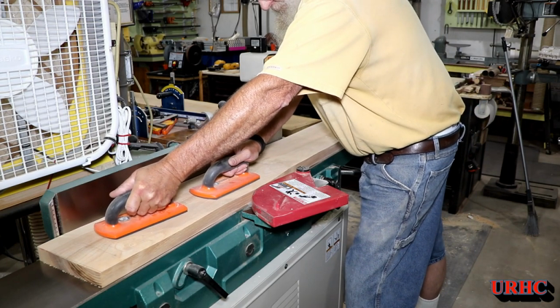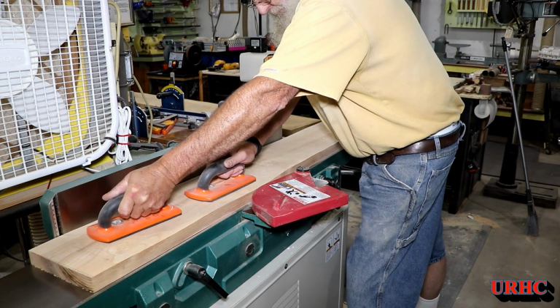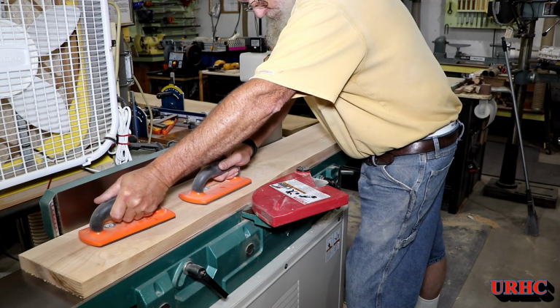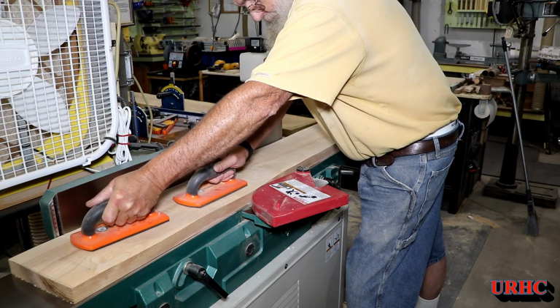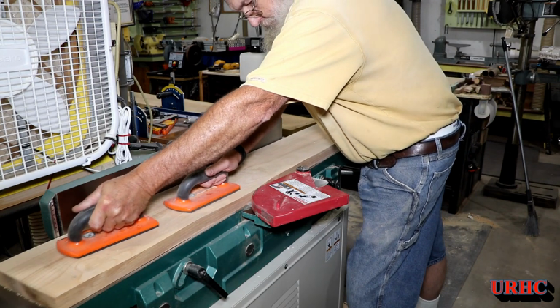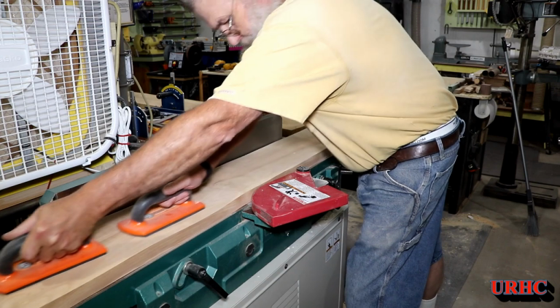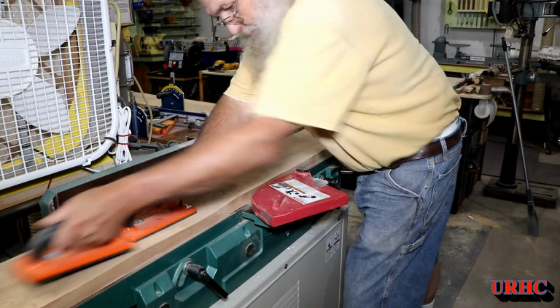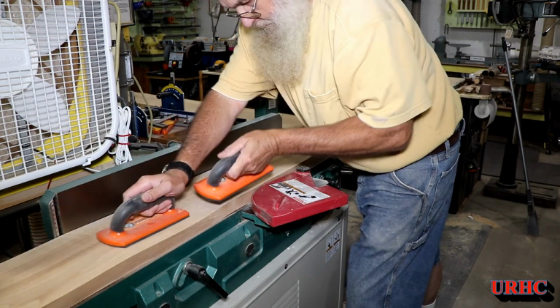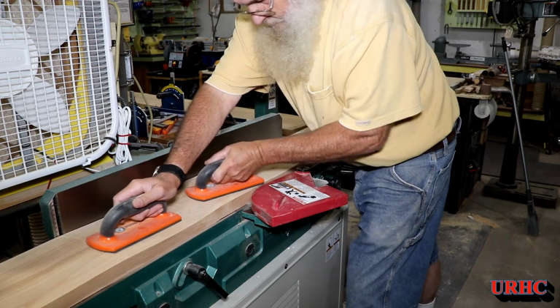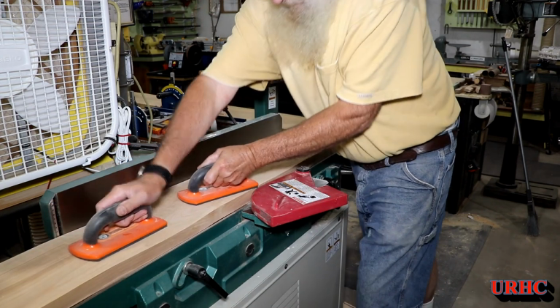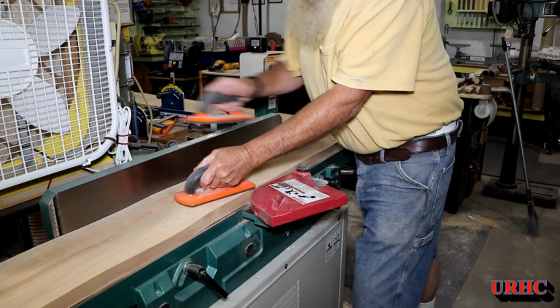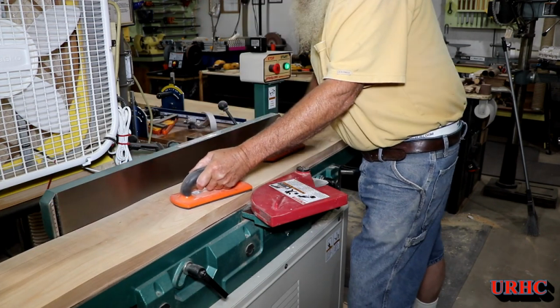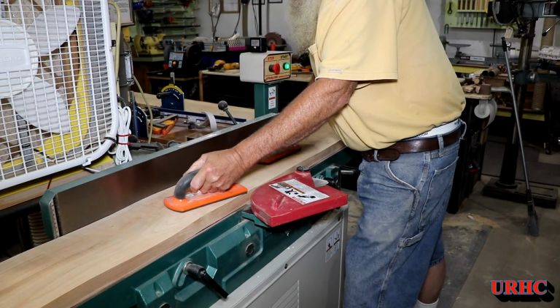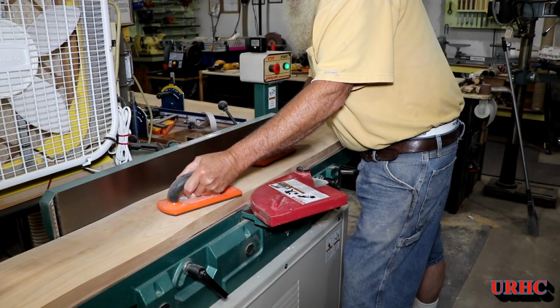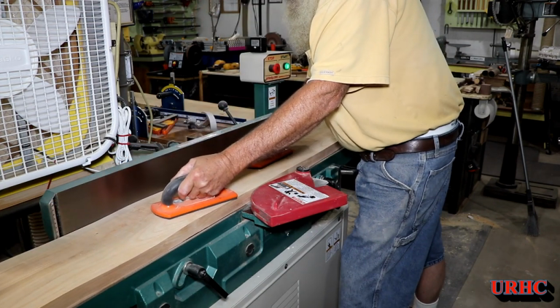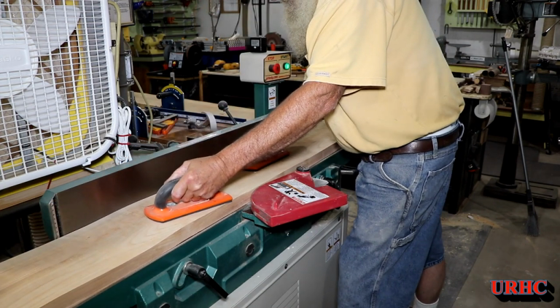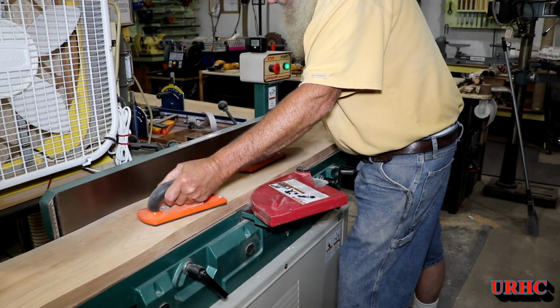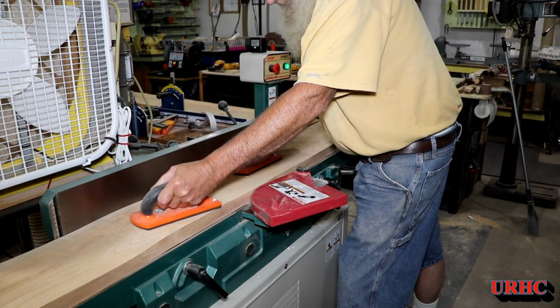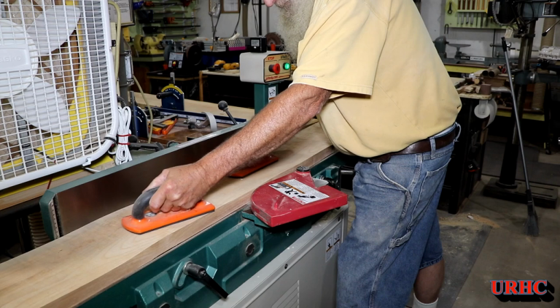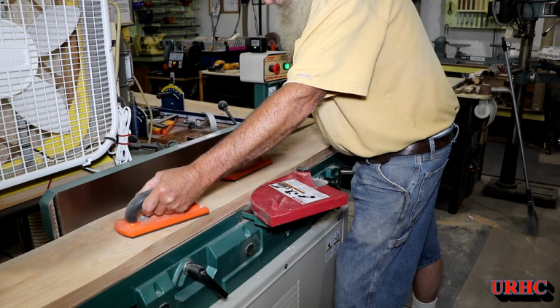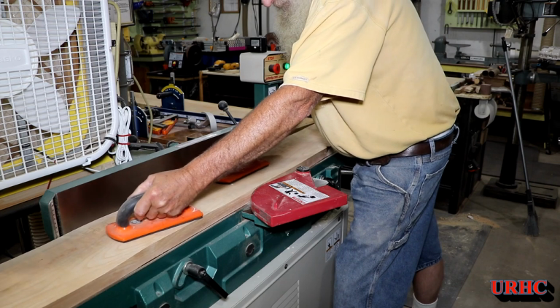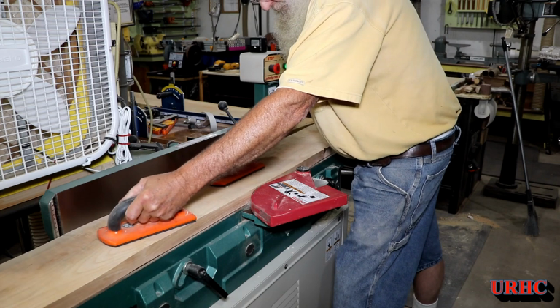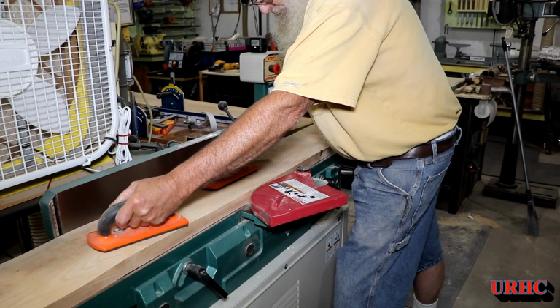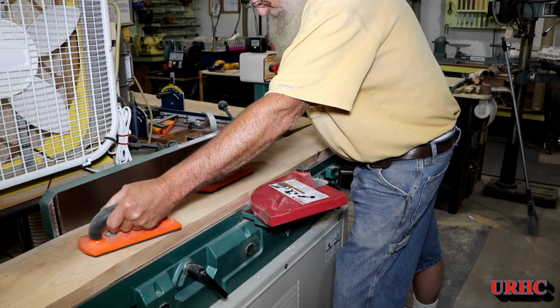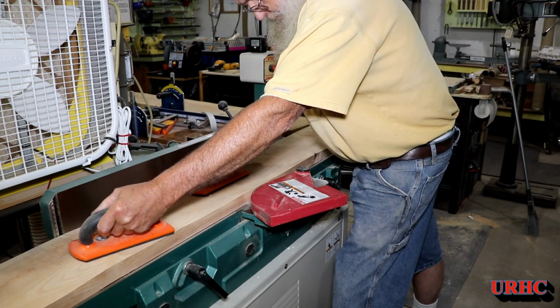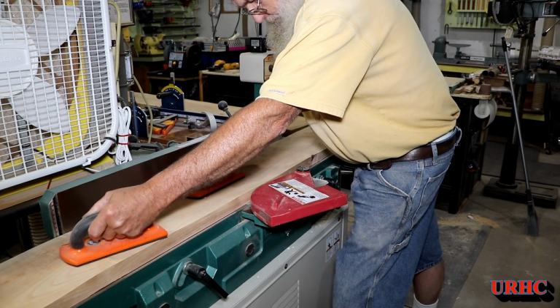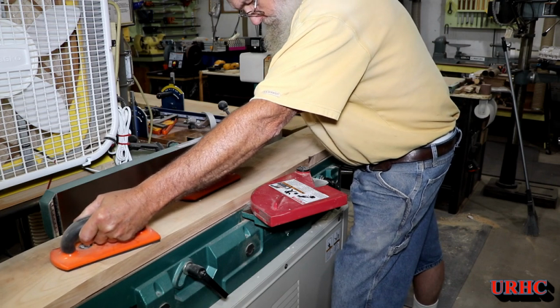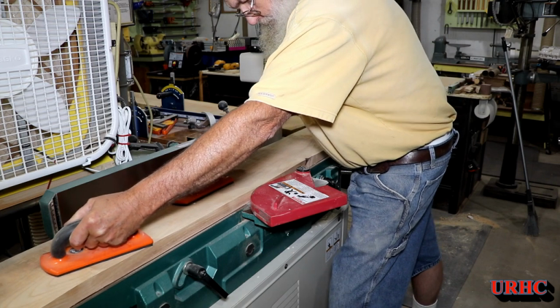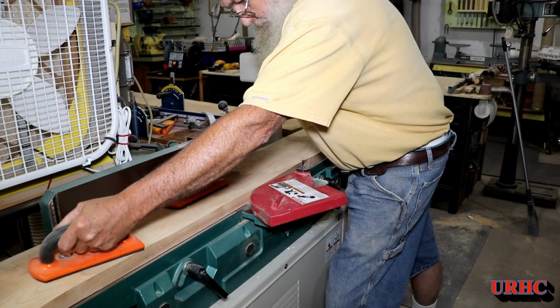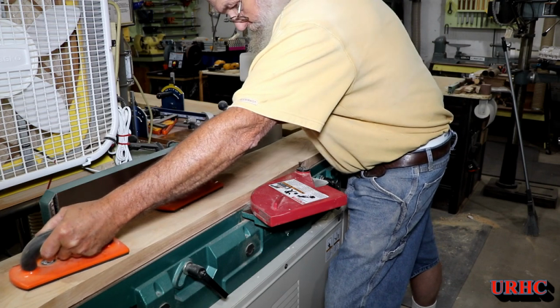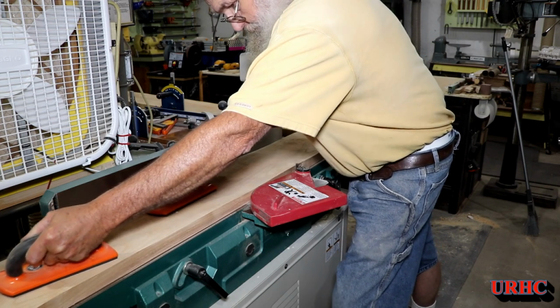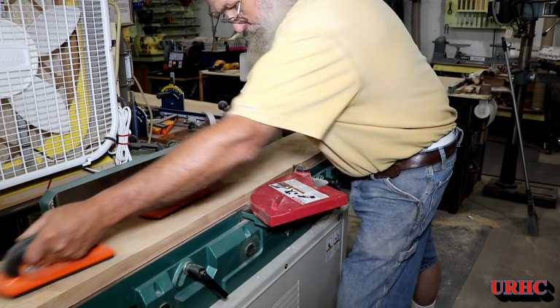A couple of passes and I actually got them flat. You want to make sure you put most of the pressure on the outfeed table. You don't really want to push down too hard on the infeed, because you want the boards to come out flat when you're done — so you have to do a couple light passes like that.